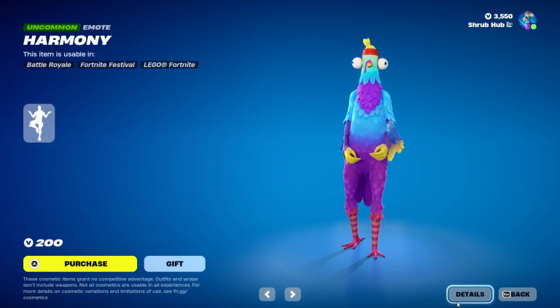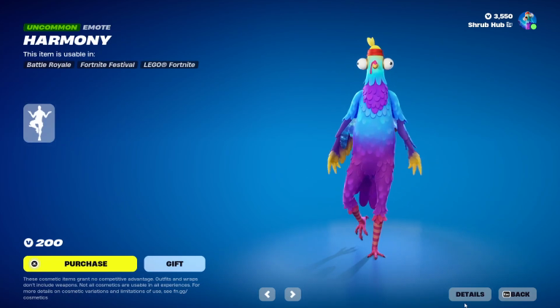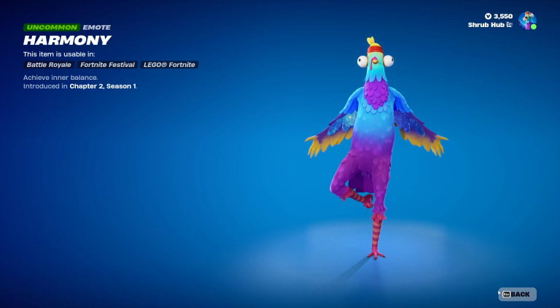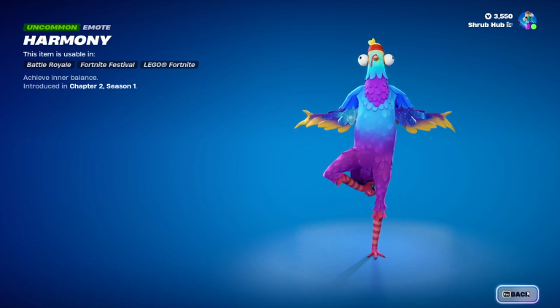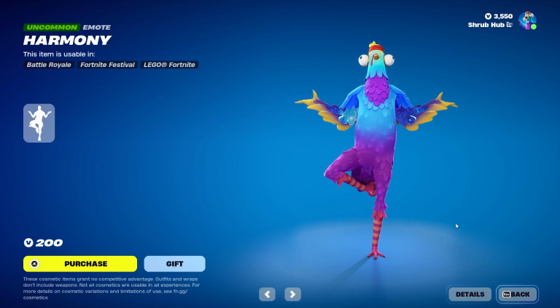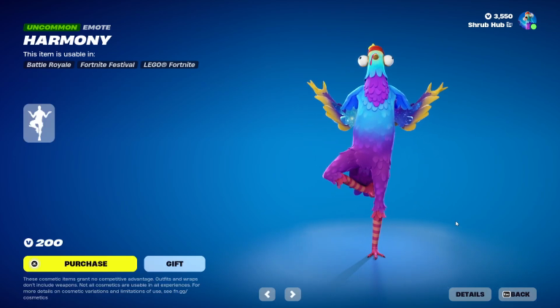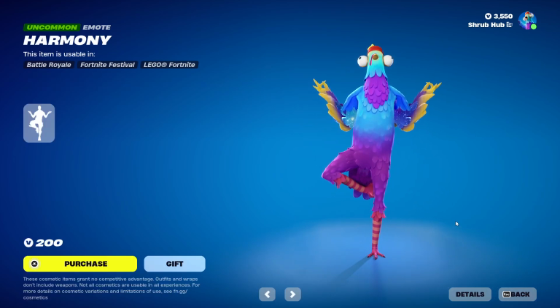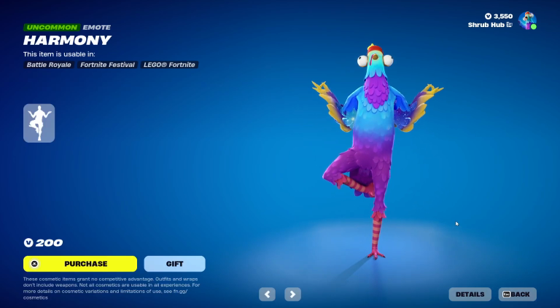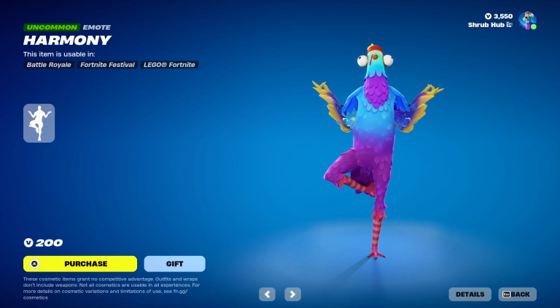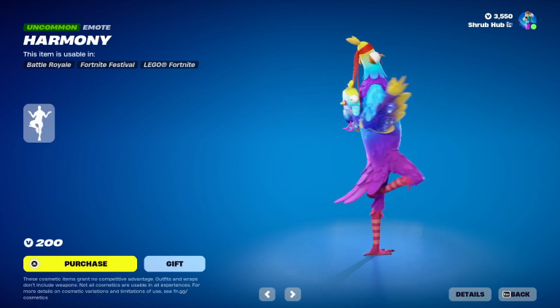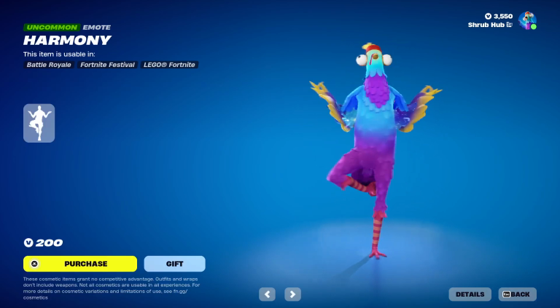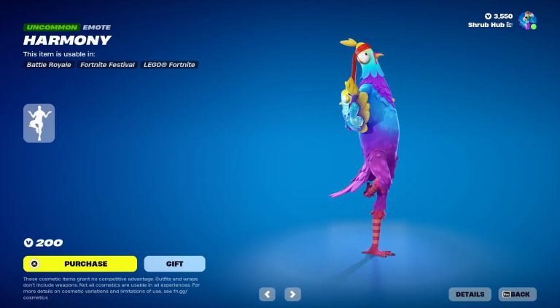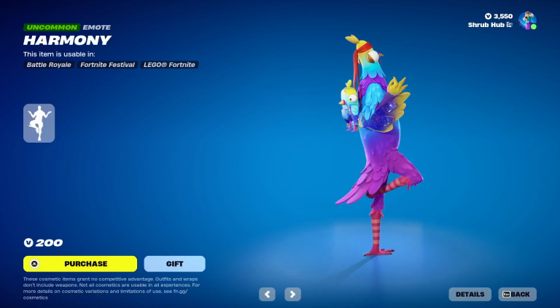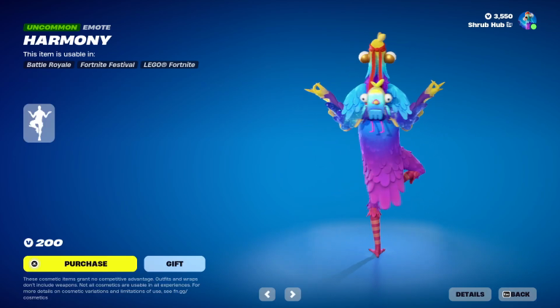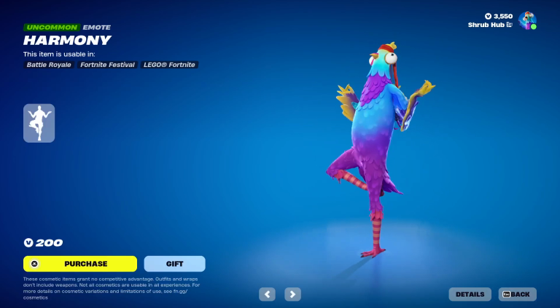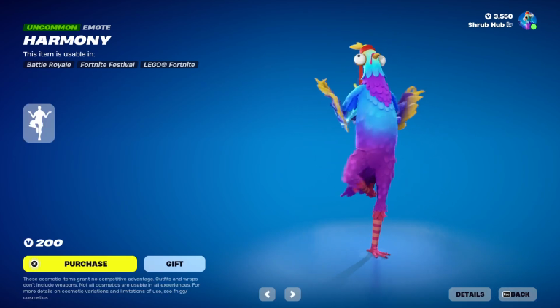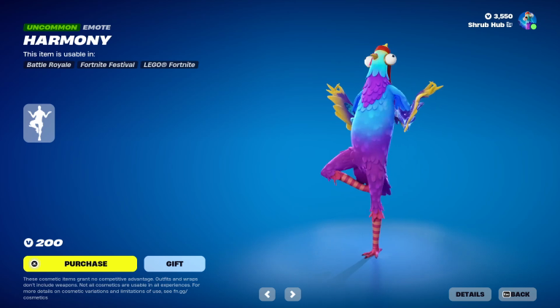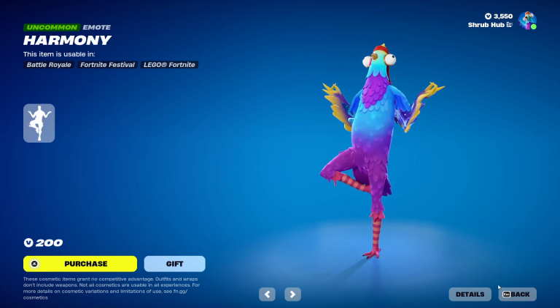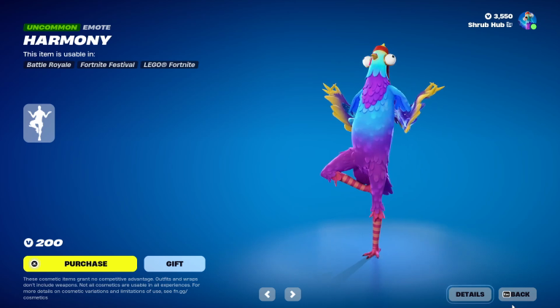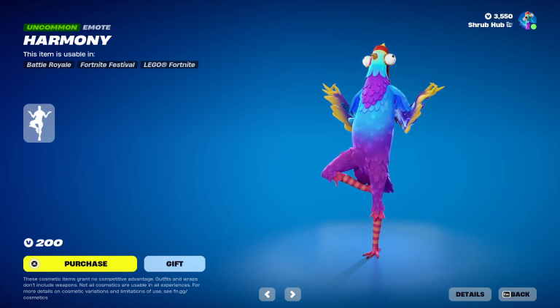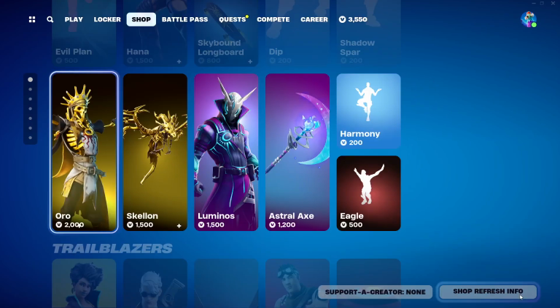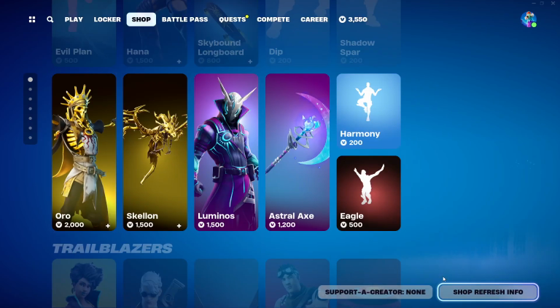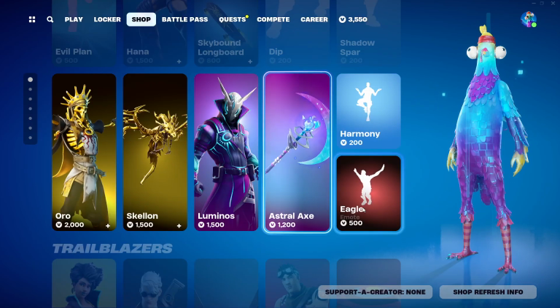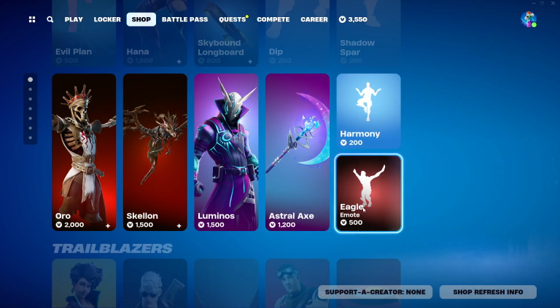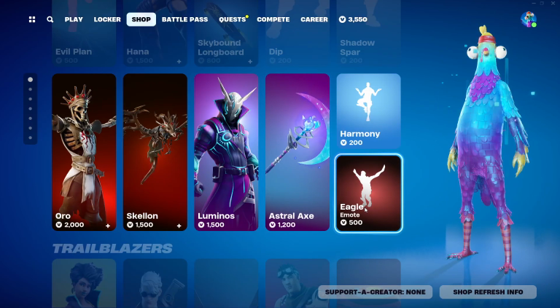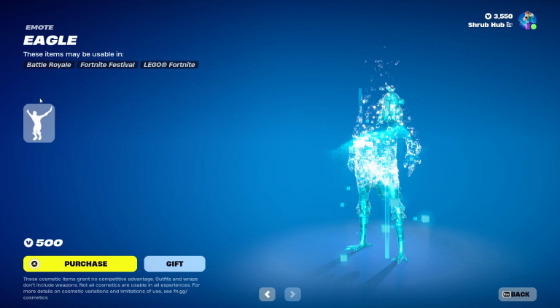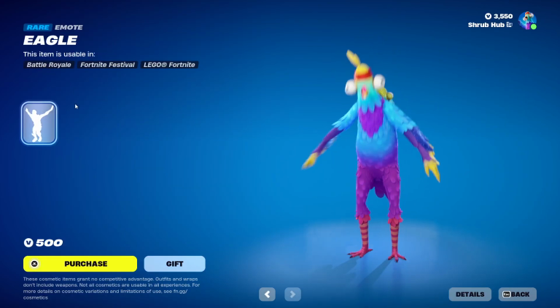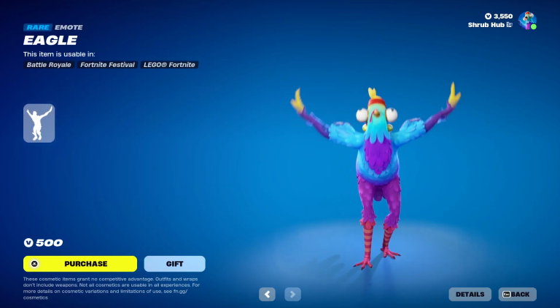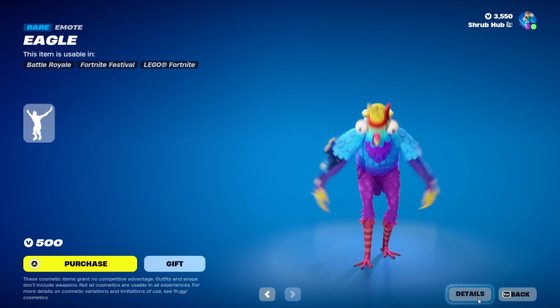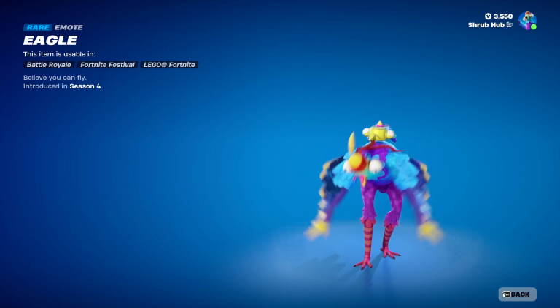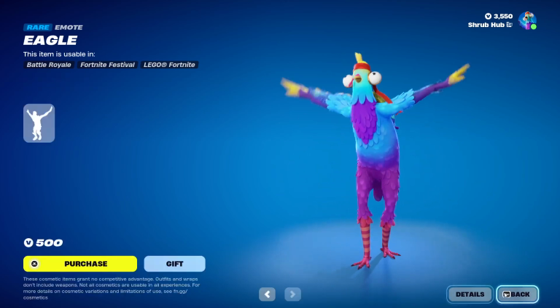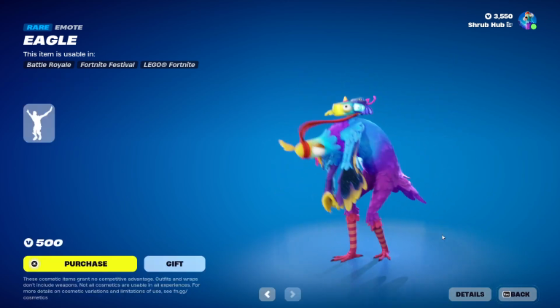Then we have Harmony from Chapter 2 Season 1 — Harmony is Teal in your Tranquility. We also have Edel, the Polar Opposites skin from Season 4 — it looks so funny on Budge.